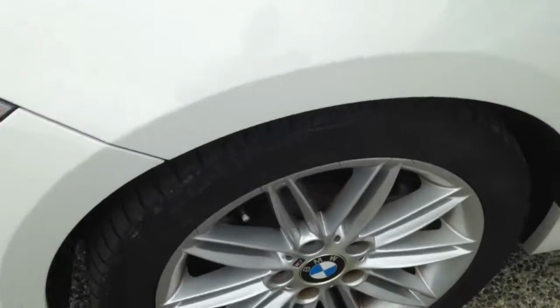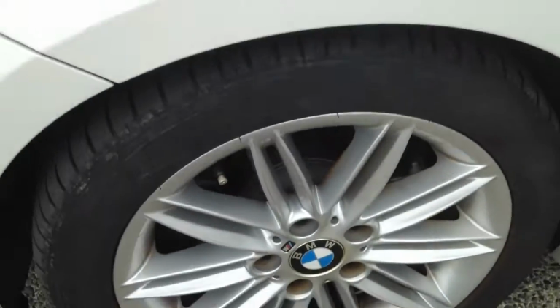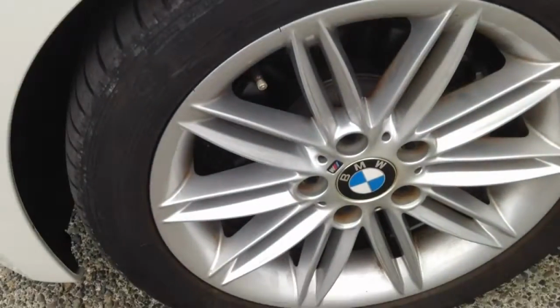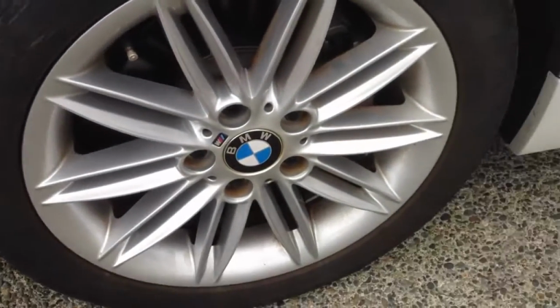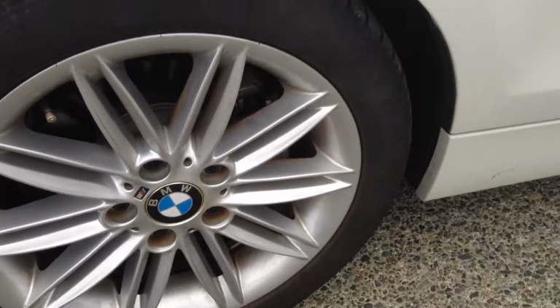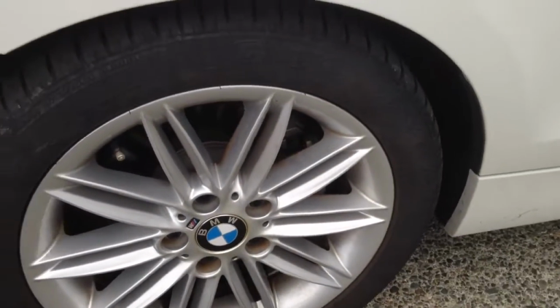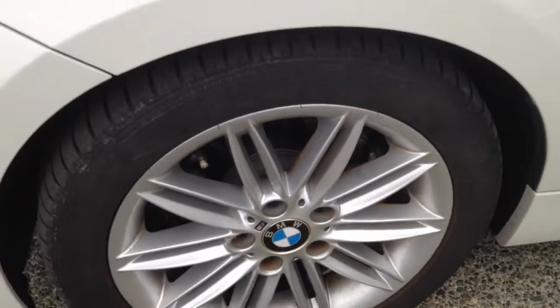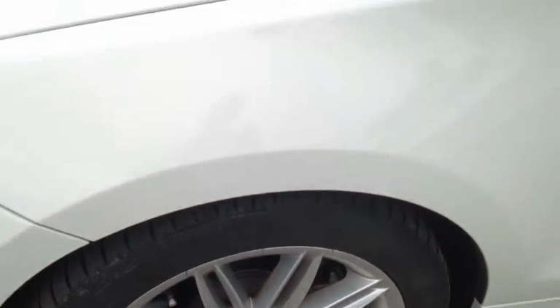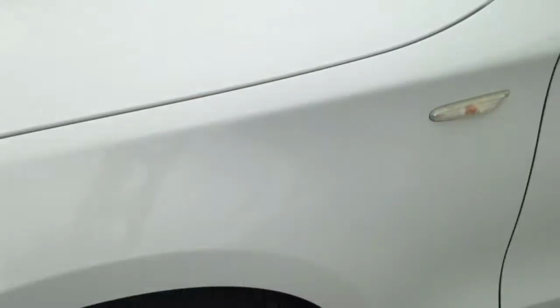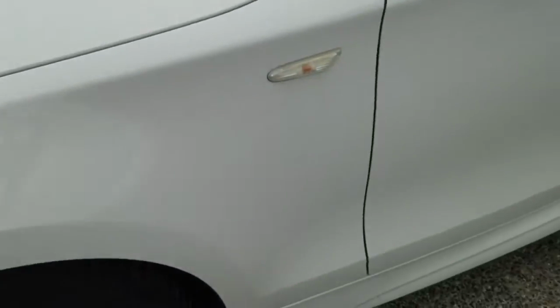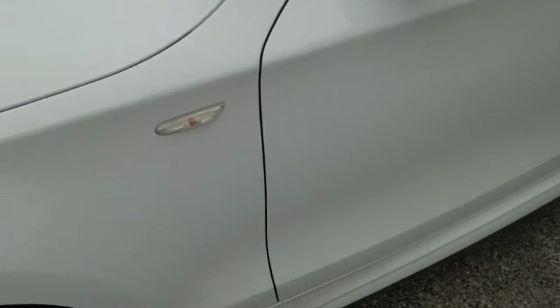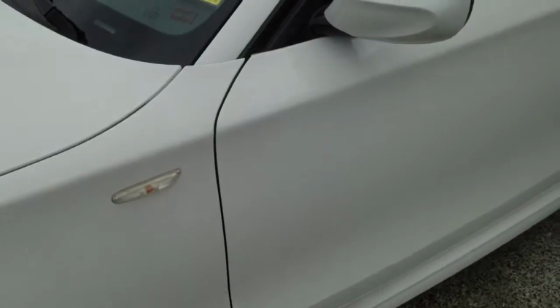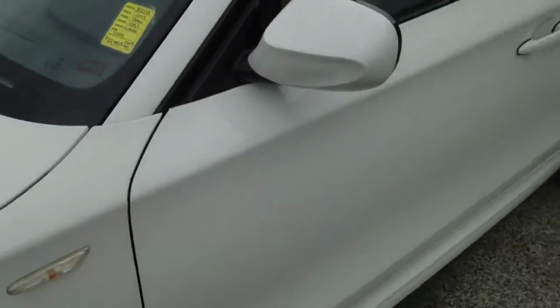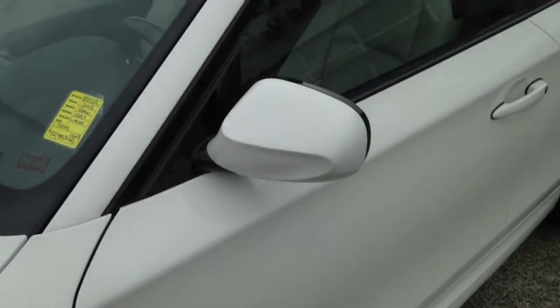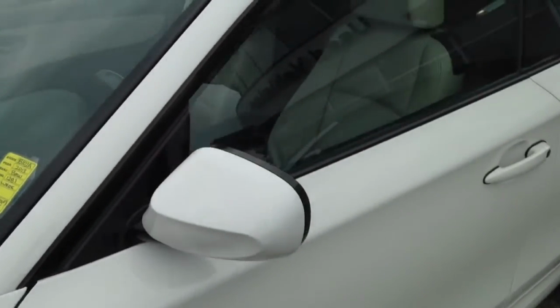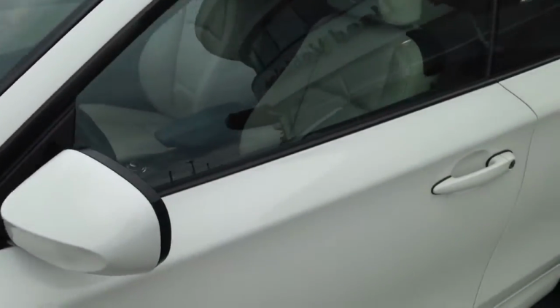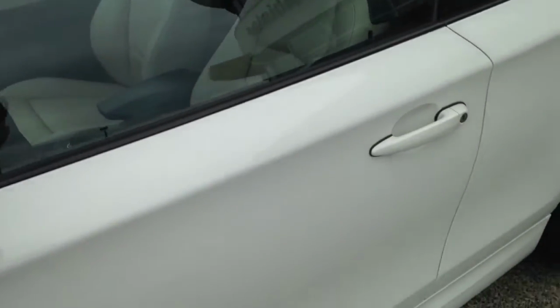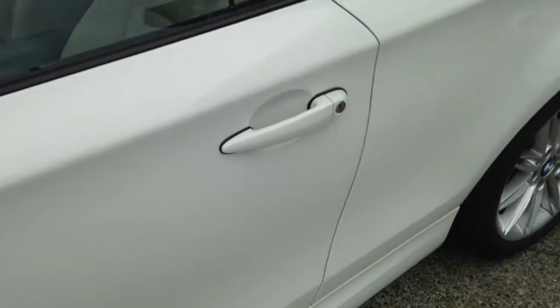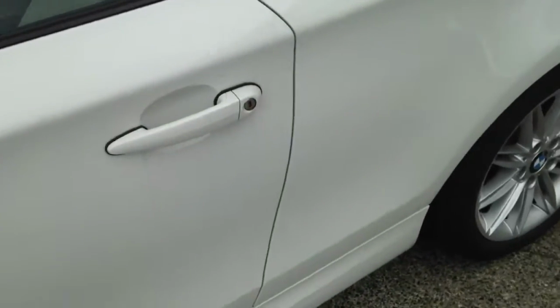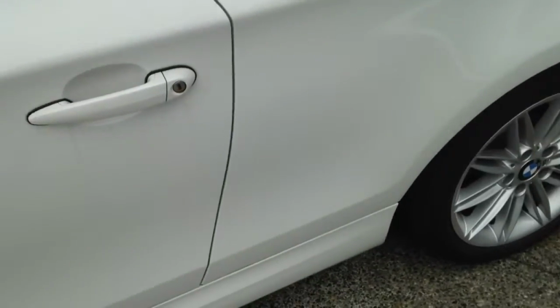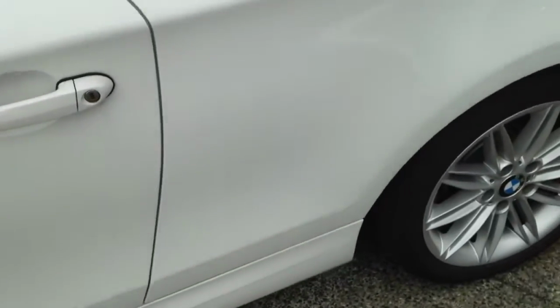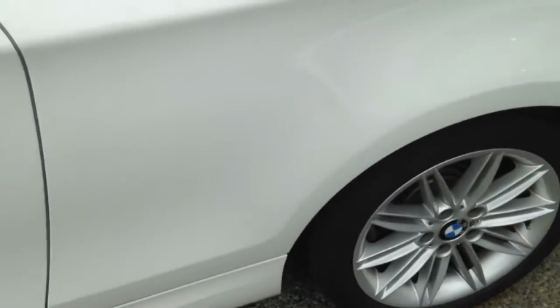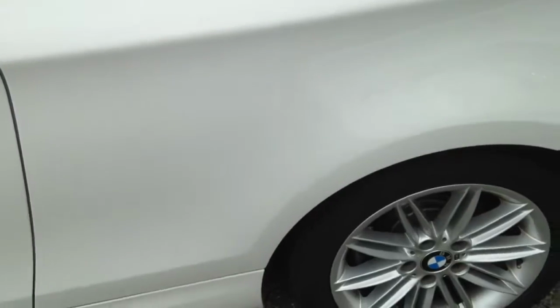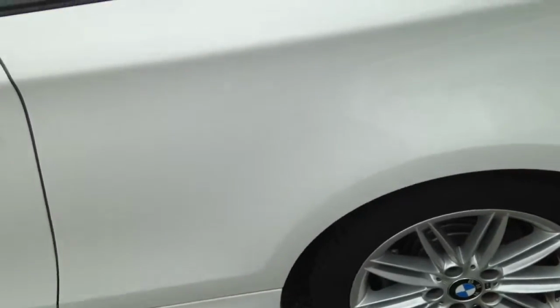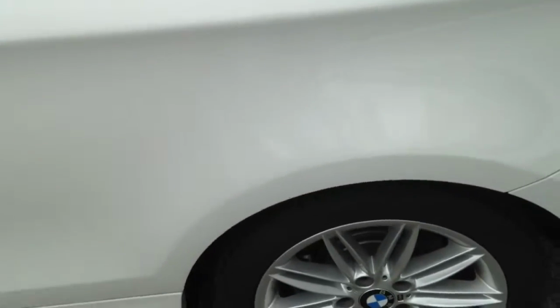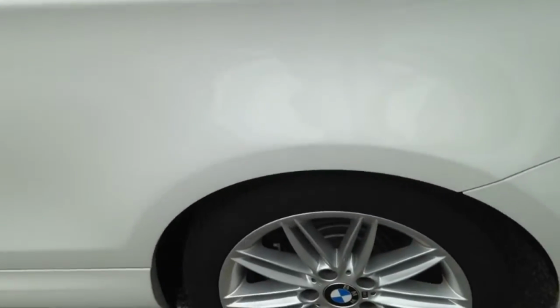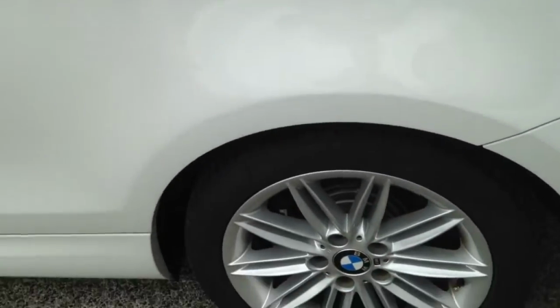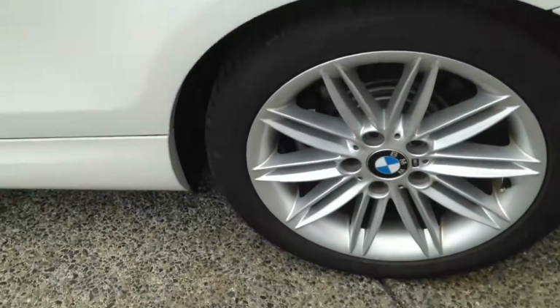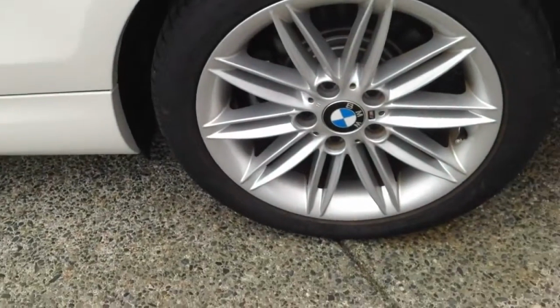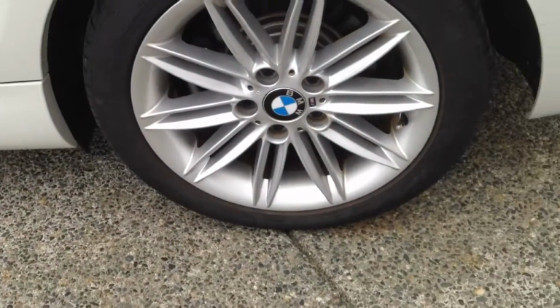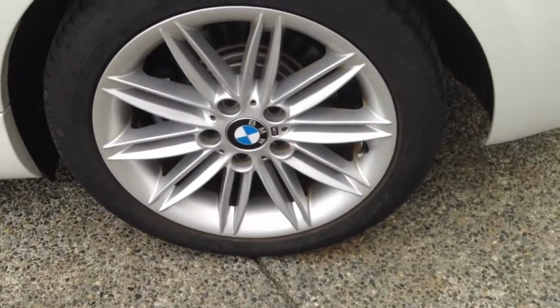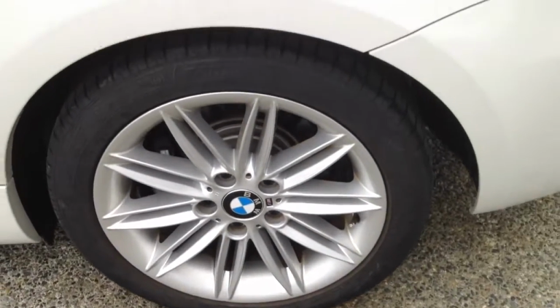Take a video of the rim. You can see that it's not all marked up, no dents, no scratches on the outside here. I'm going to do this for two parts — I'll take one on the outside, and then I'll take one on the inside.